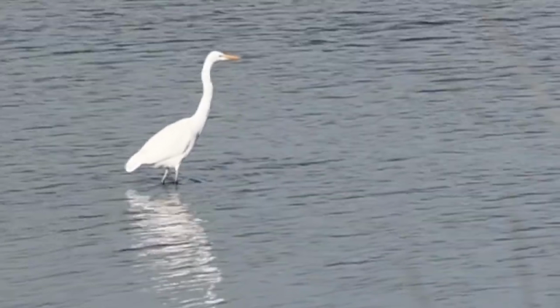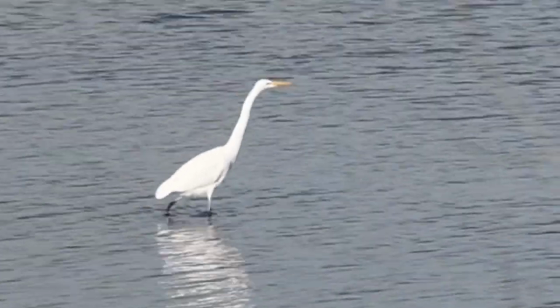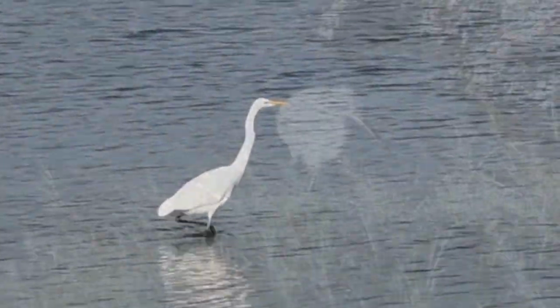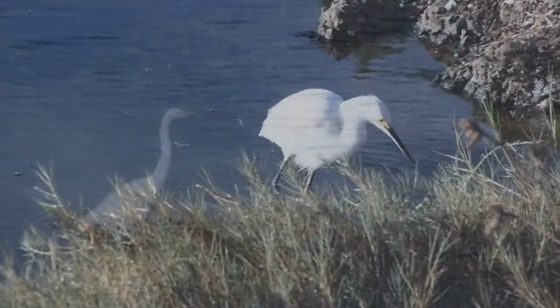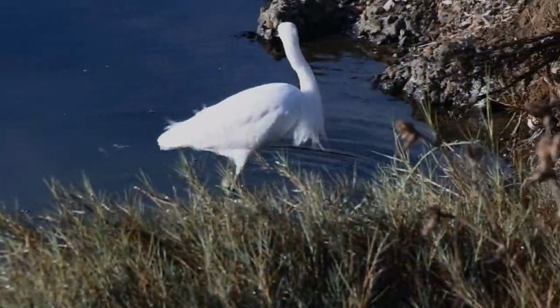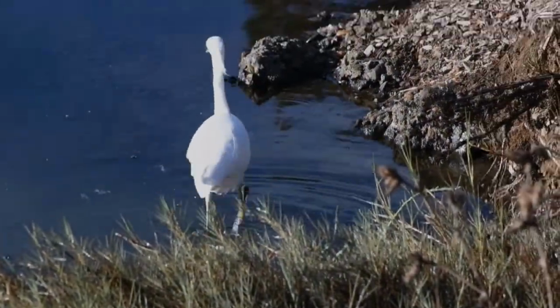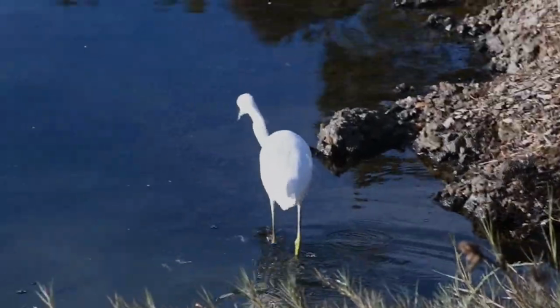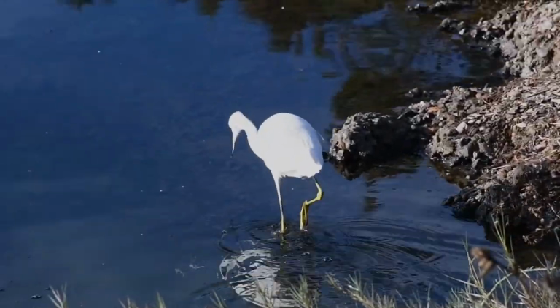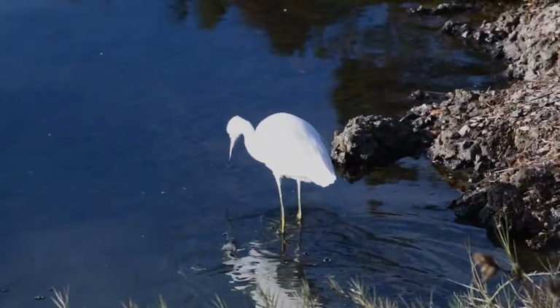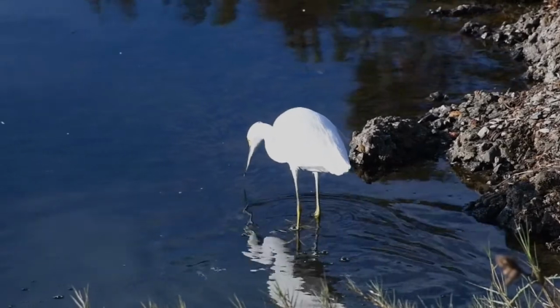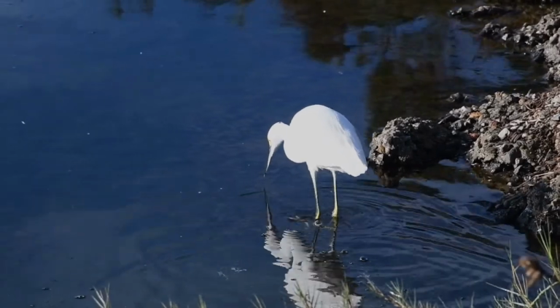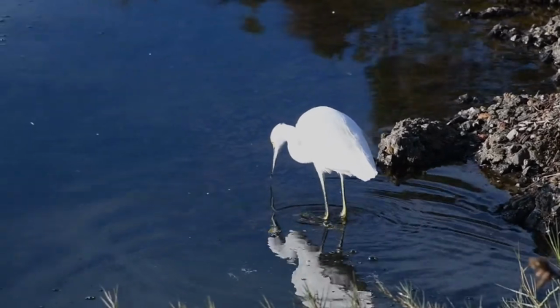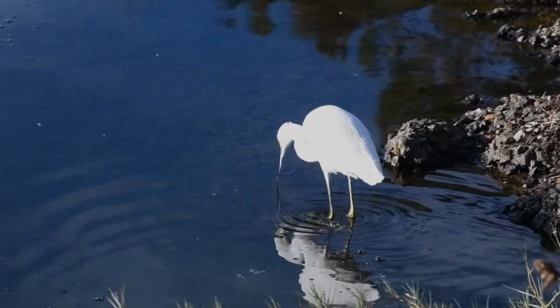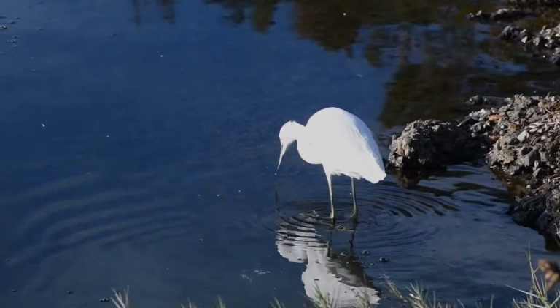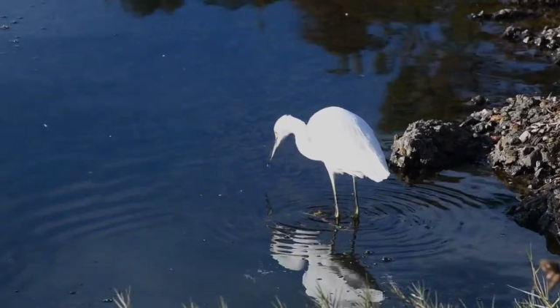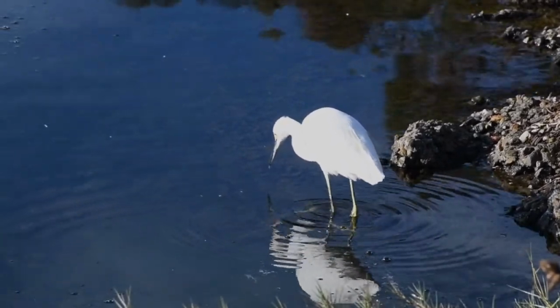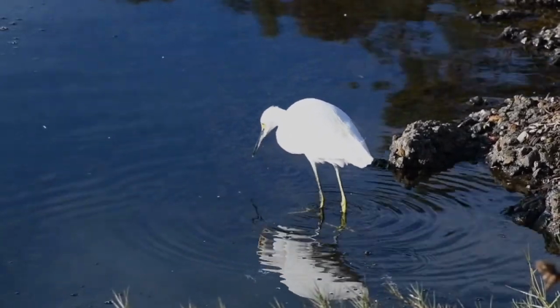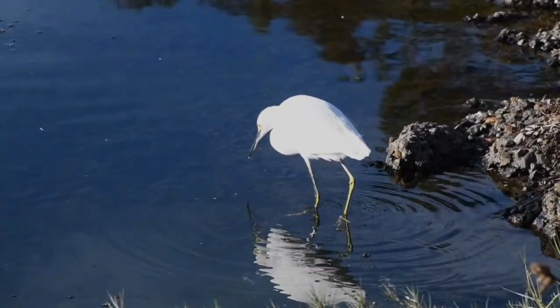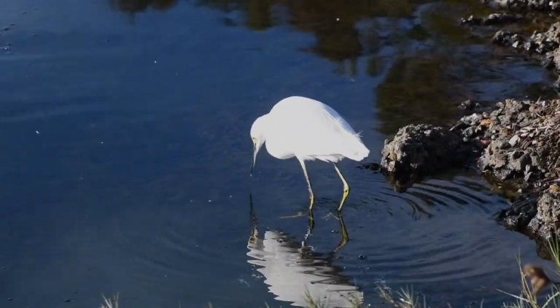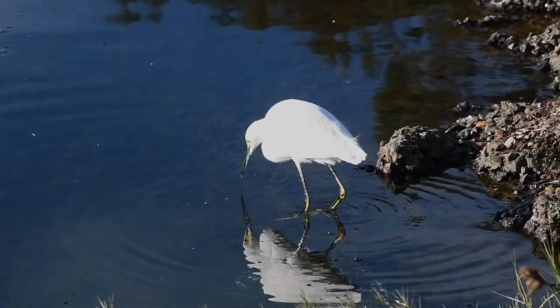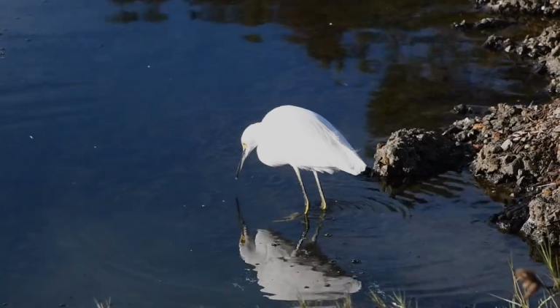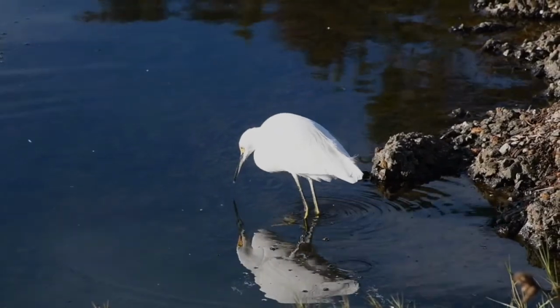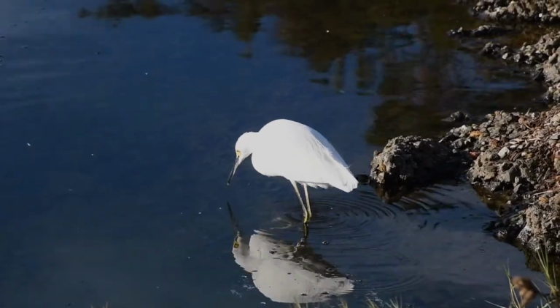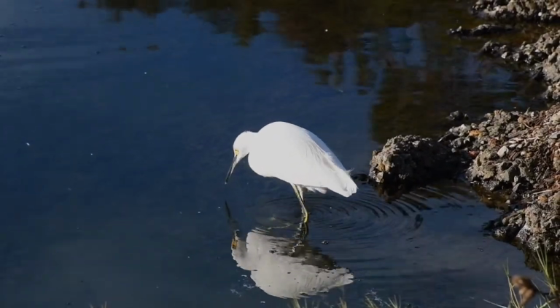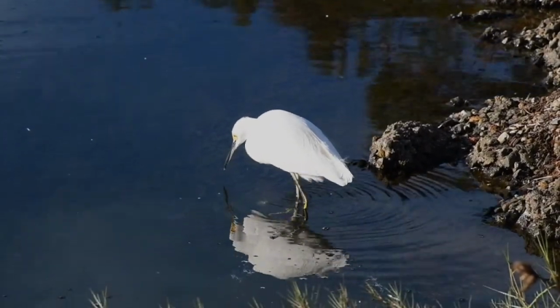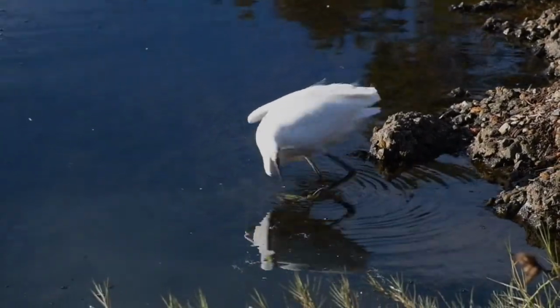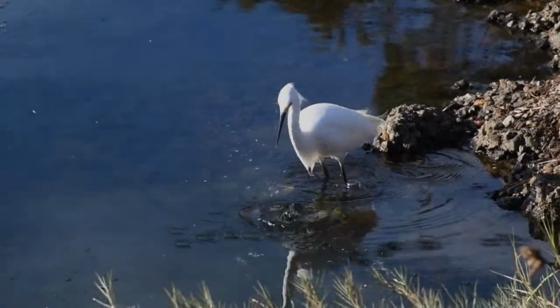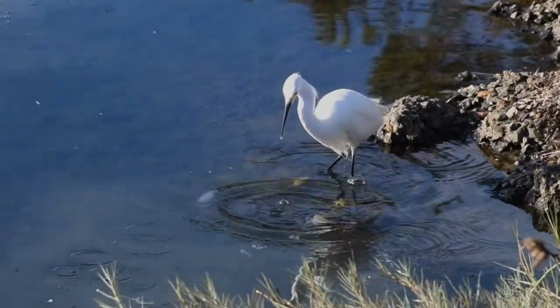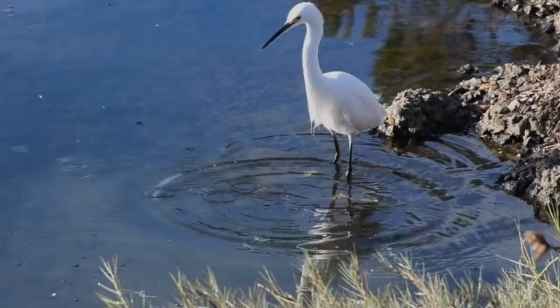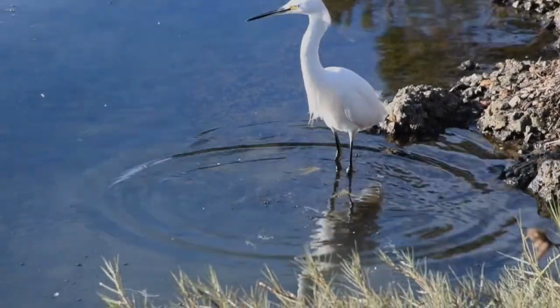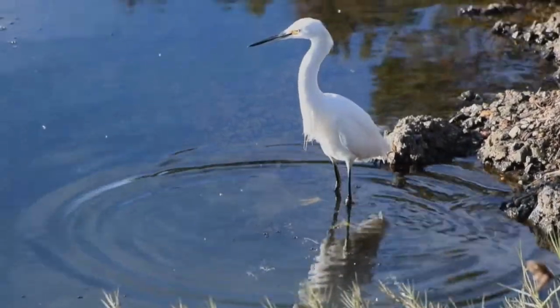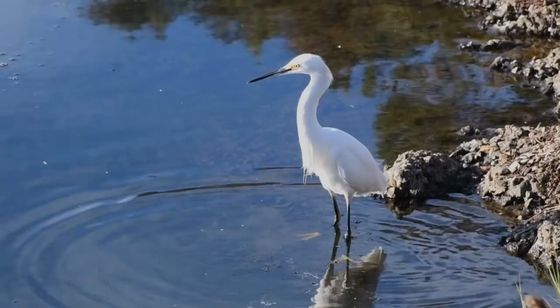Smaller yet, the snowy egret seems to prefer its meal shaken and stirred. Using one foot at a time, it sends pressure waves to flush small fish hiding among bottom sediment and vegetation.